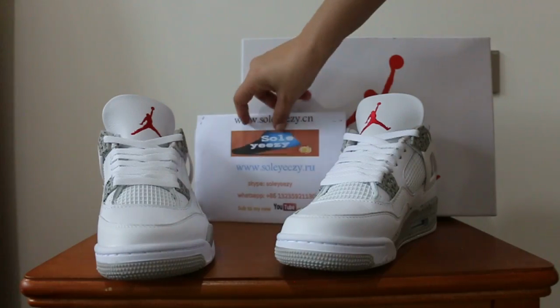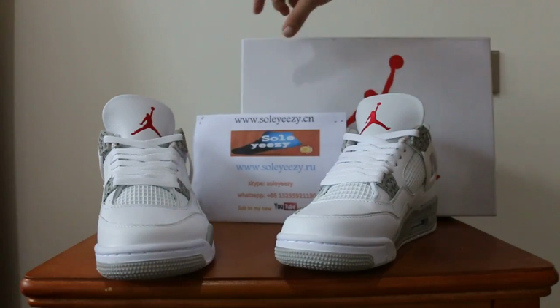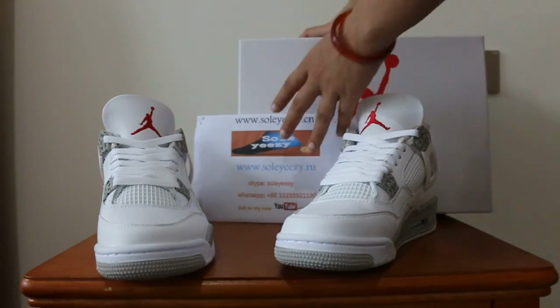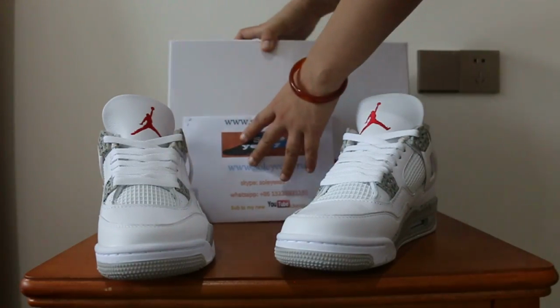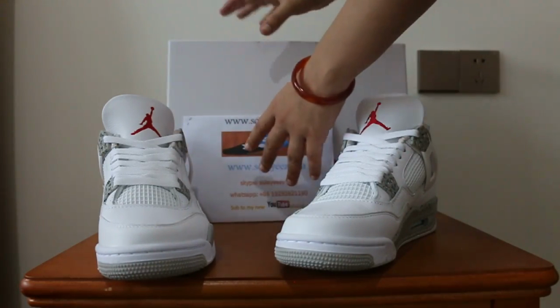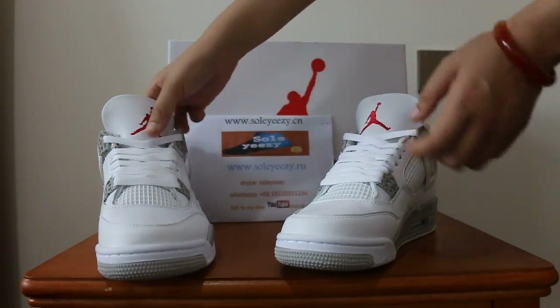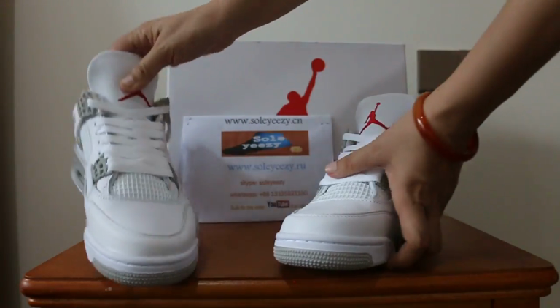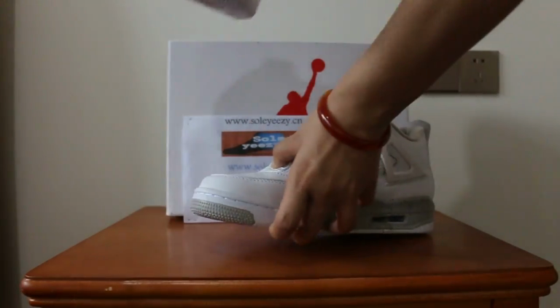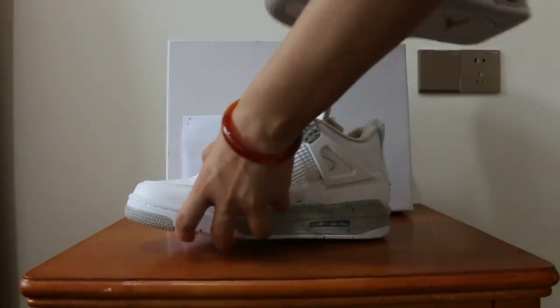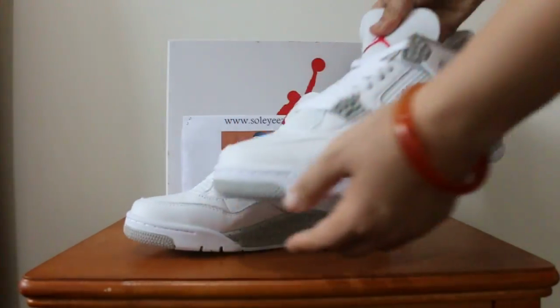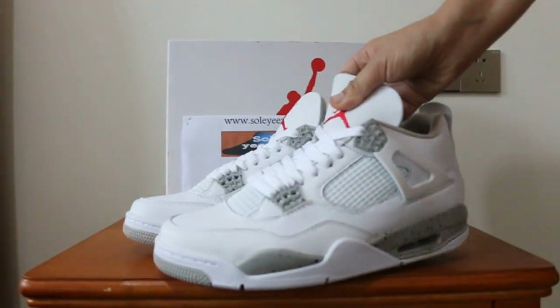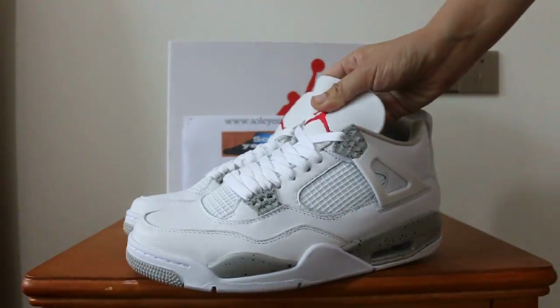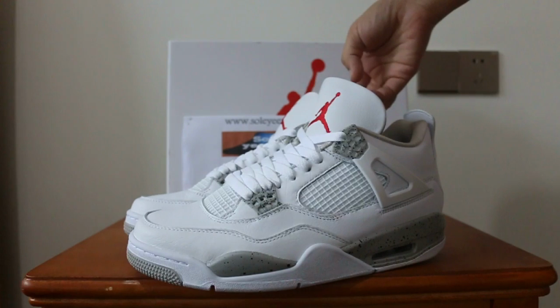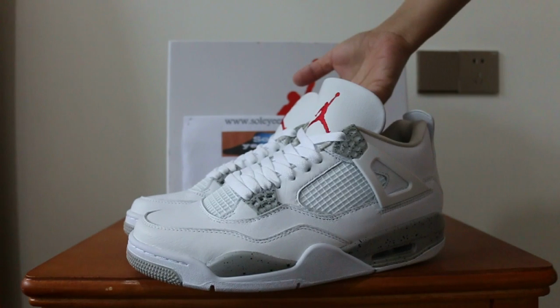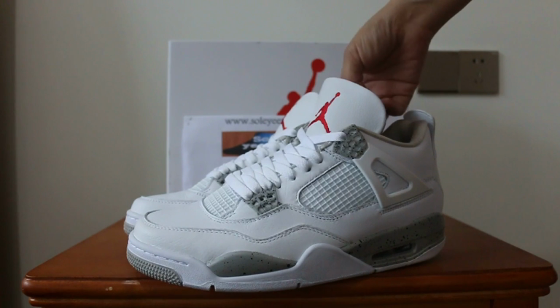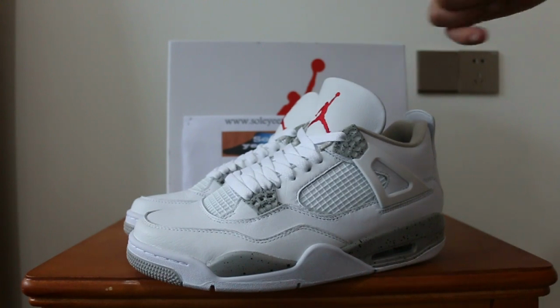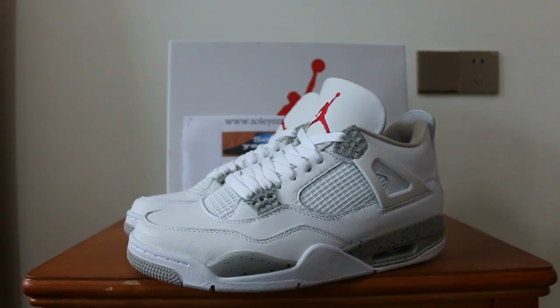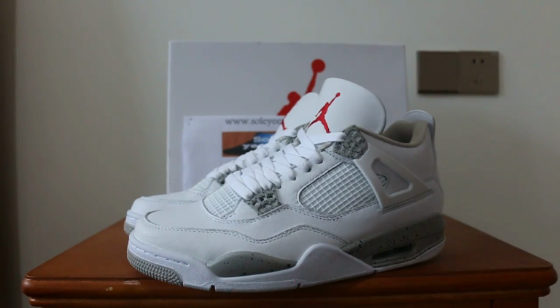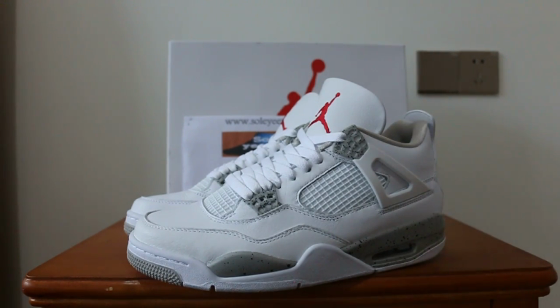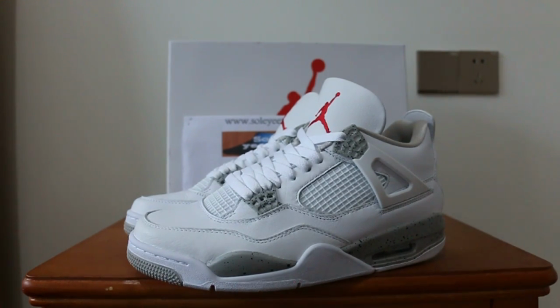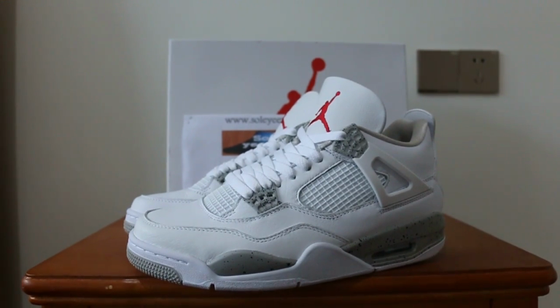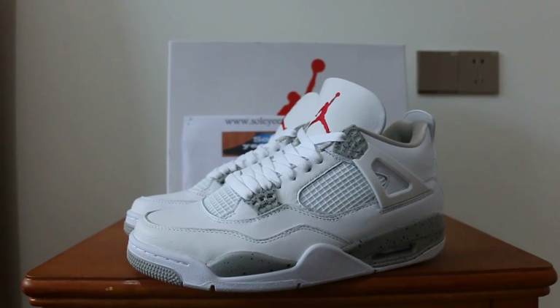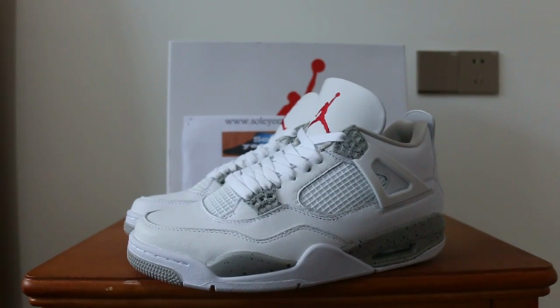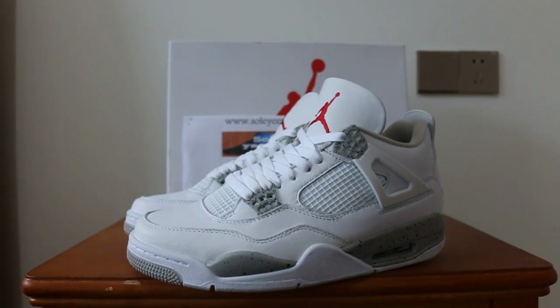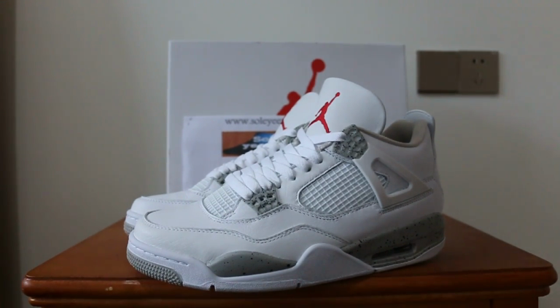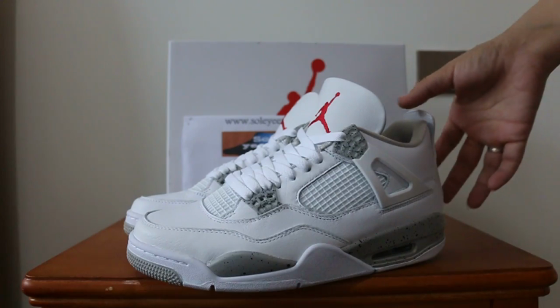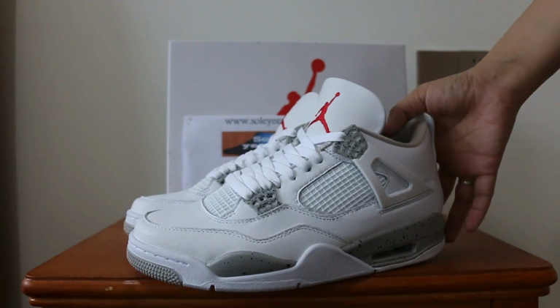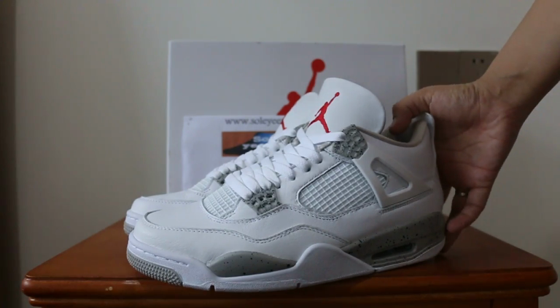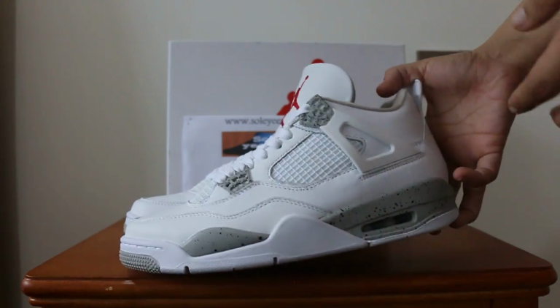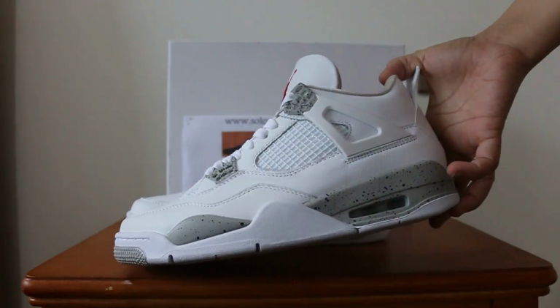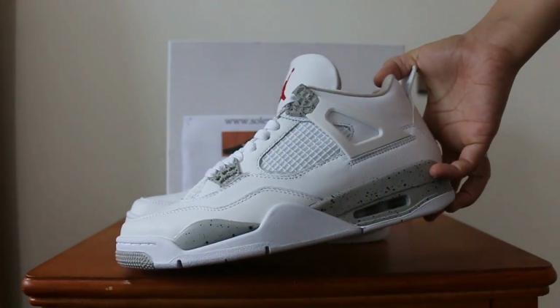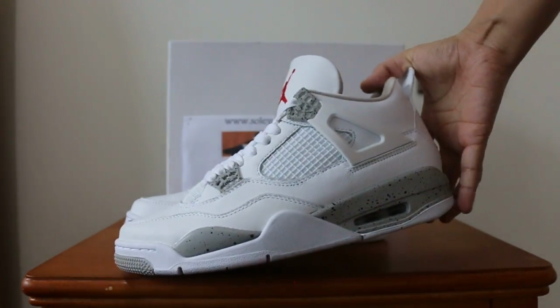Now the shoe is out of the box. Perfect shoes — I like it. I want to show the Jordan 4 sideways.